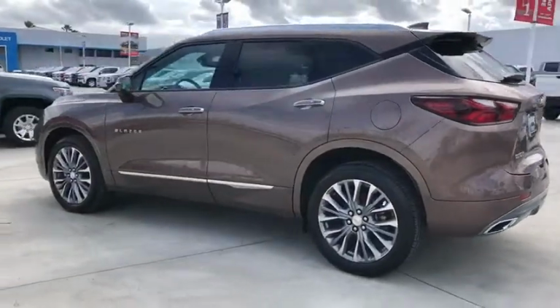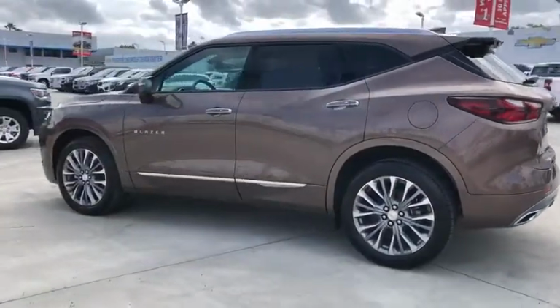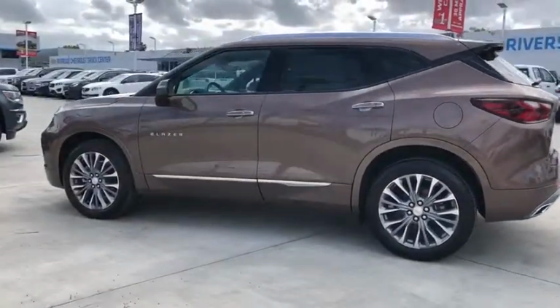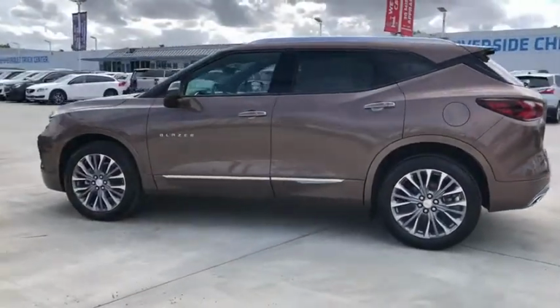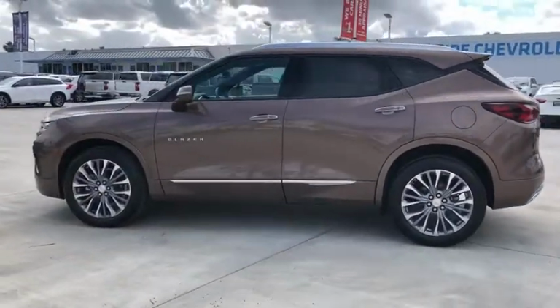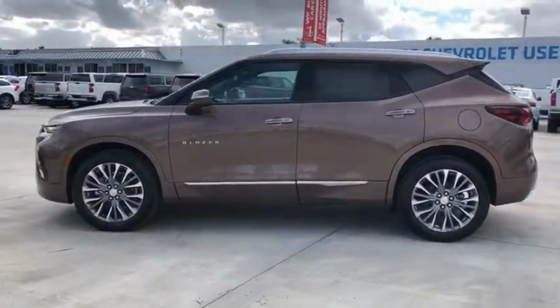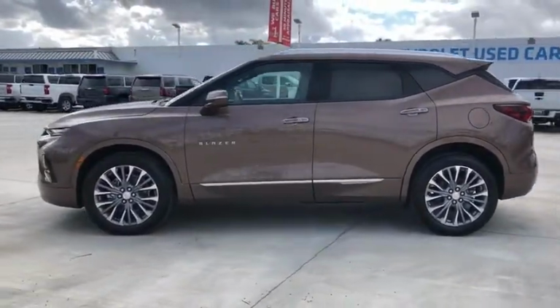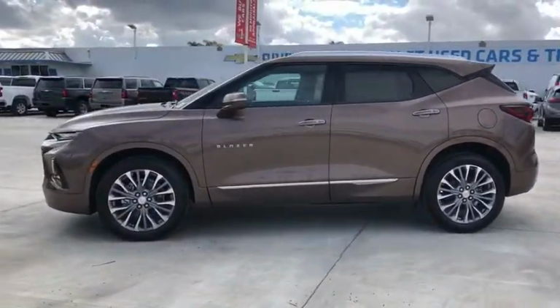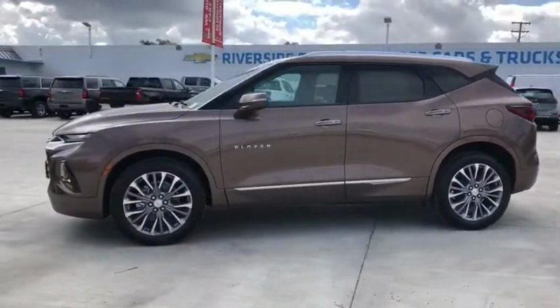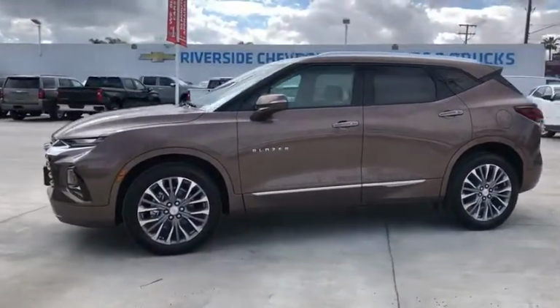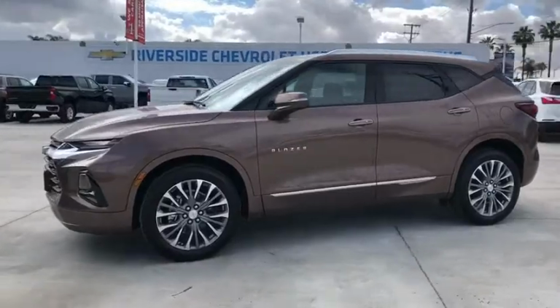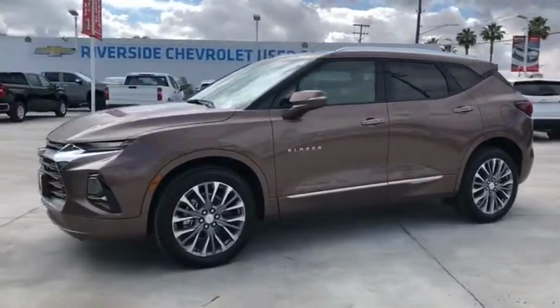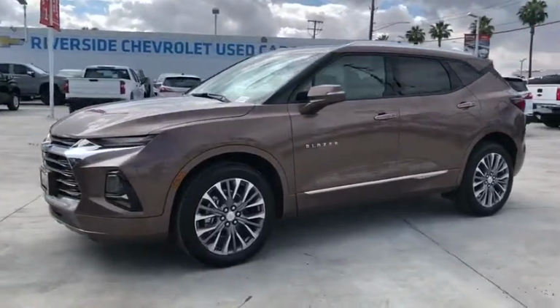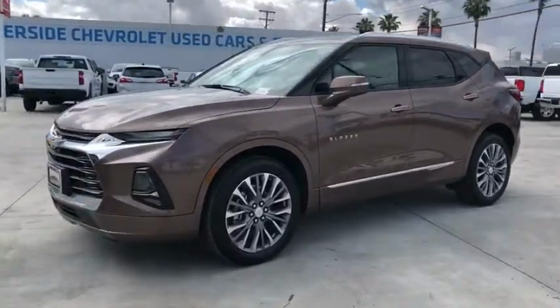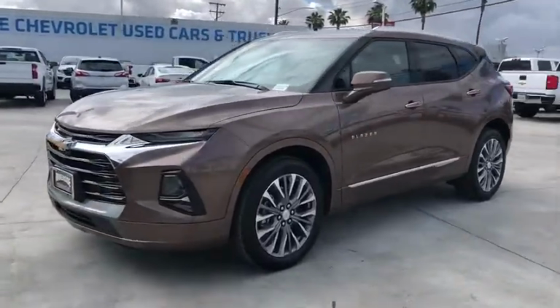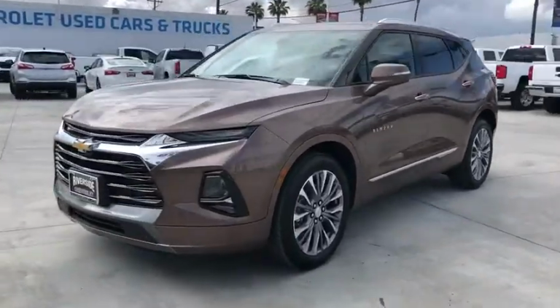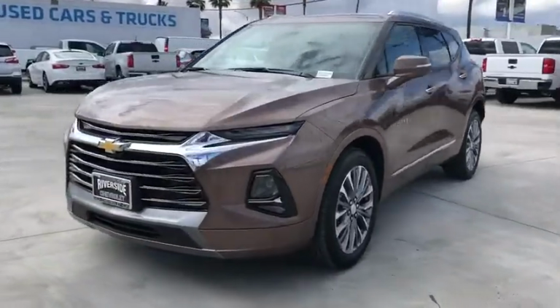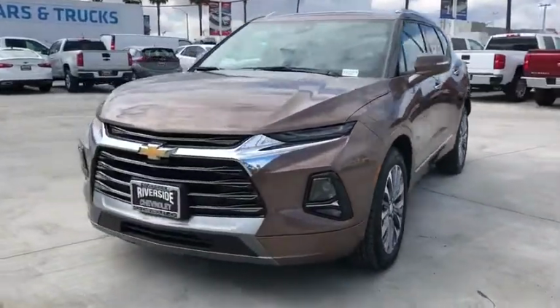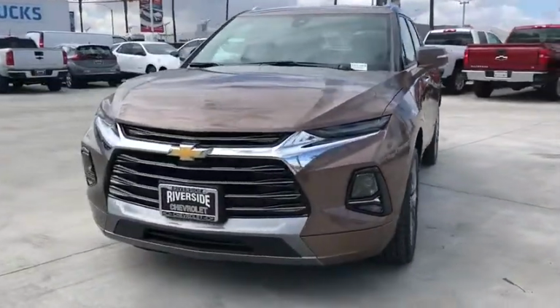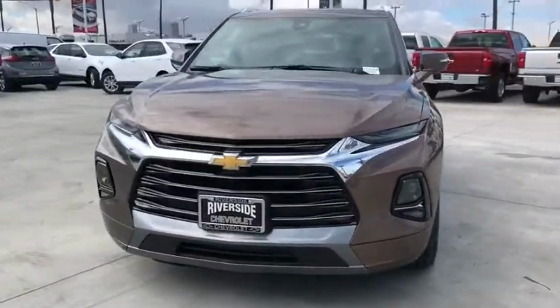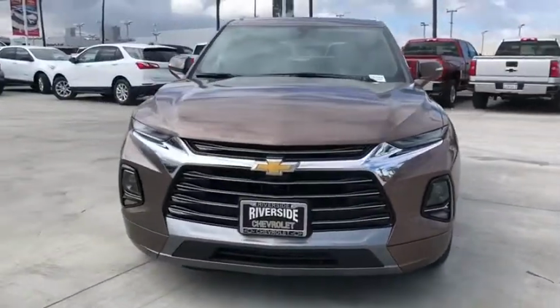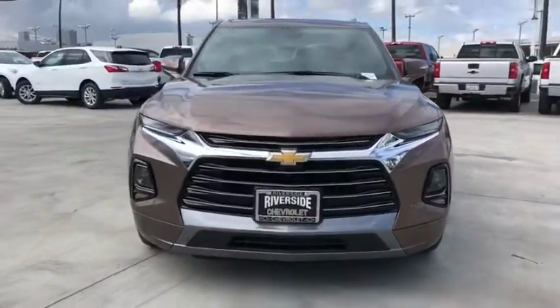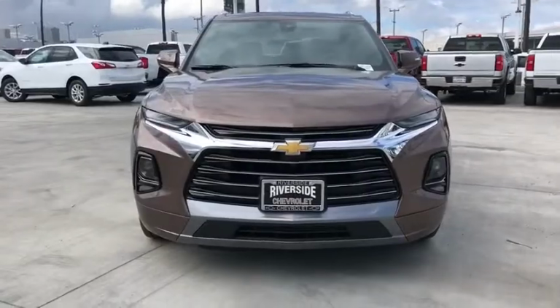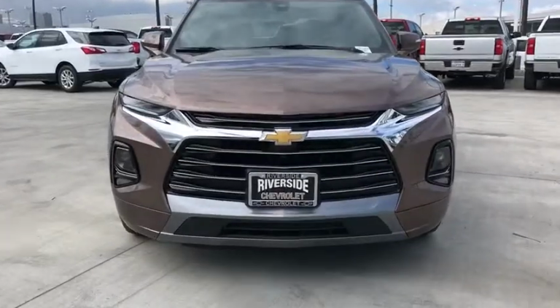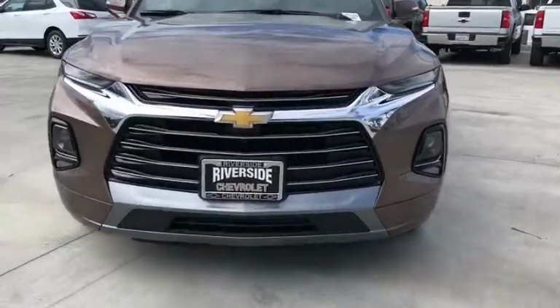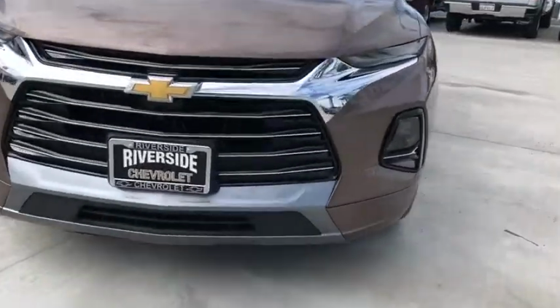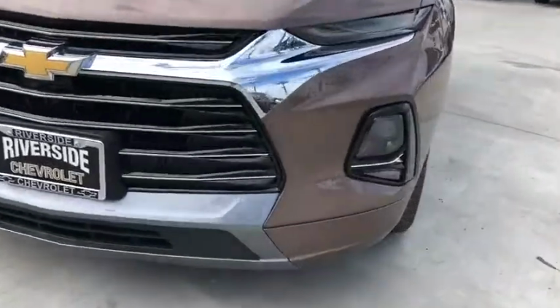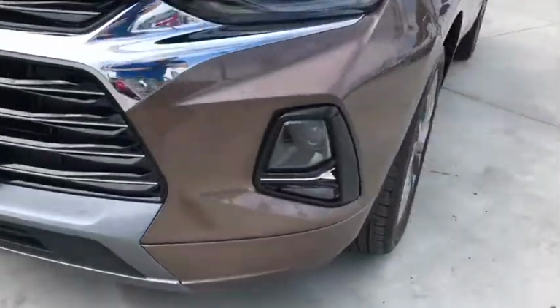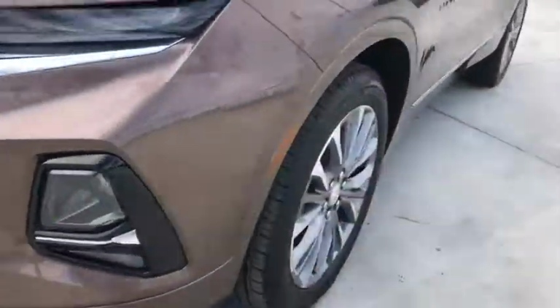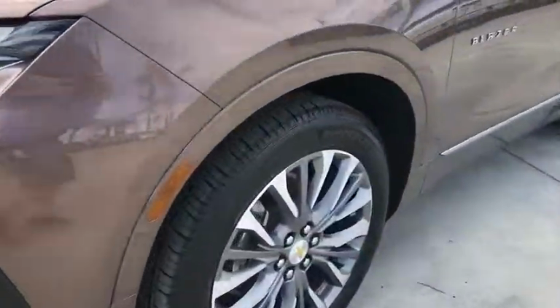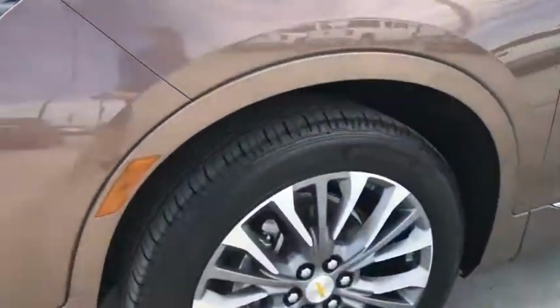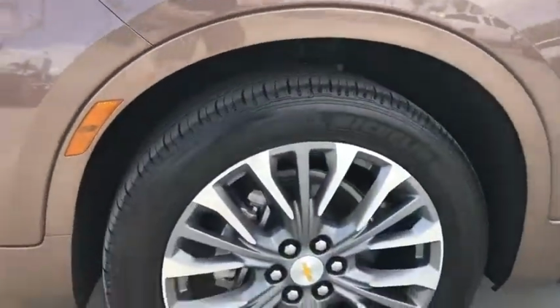Here are some of this vehicle's great options: power liftgate, navigation system, traction control, power passenger seat, dual airbags, power steering, four-wheel disc brakes, eight speakers, universal garage door opener.